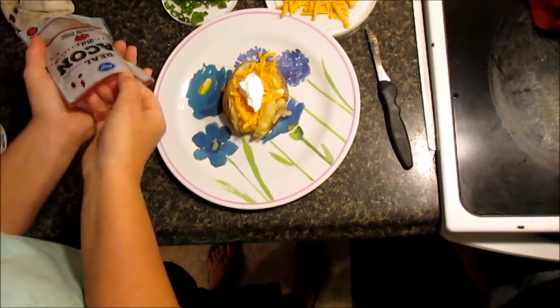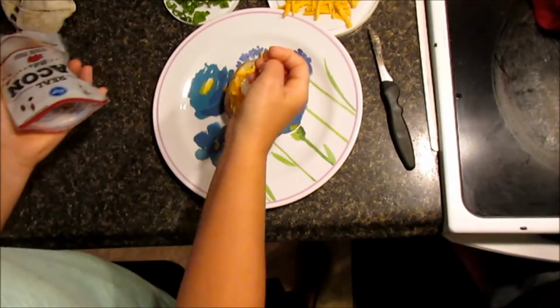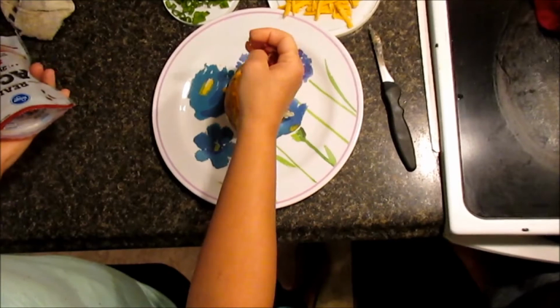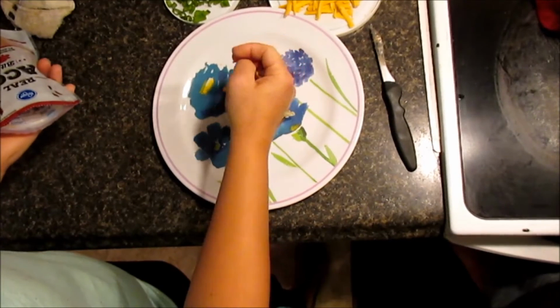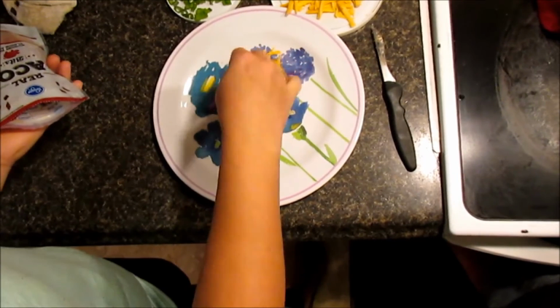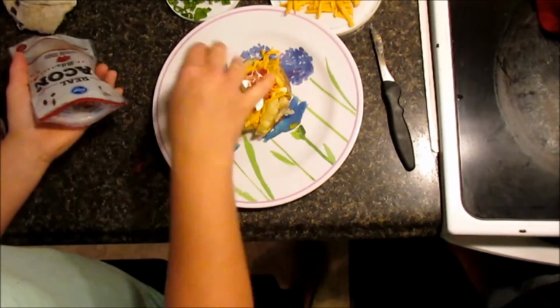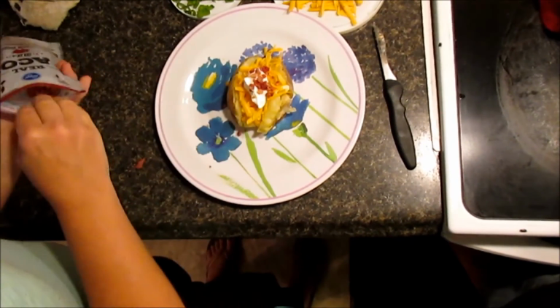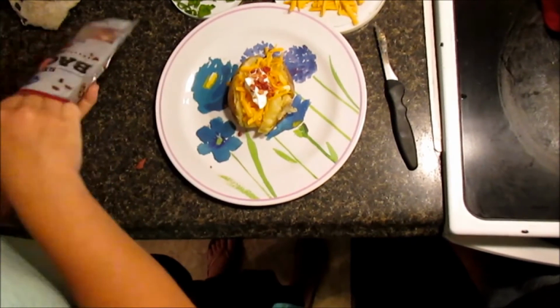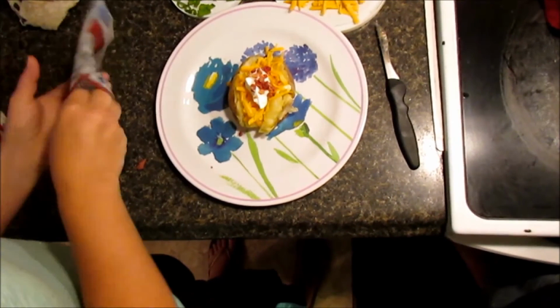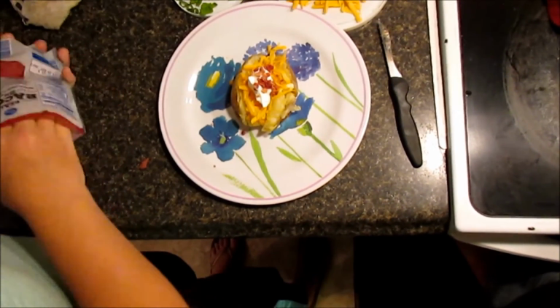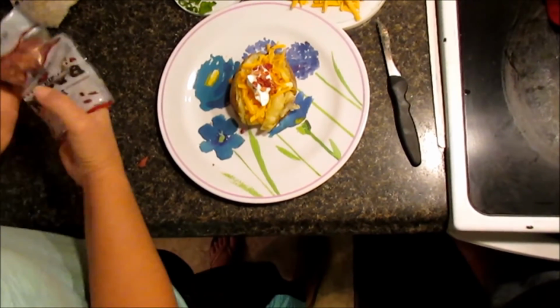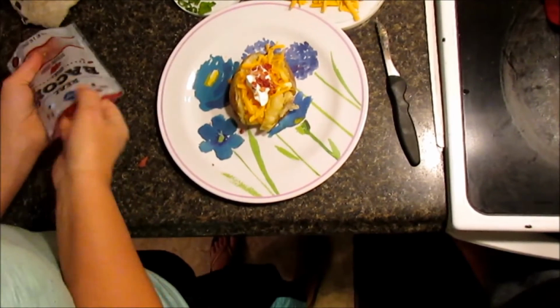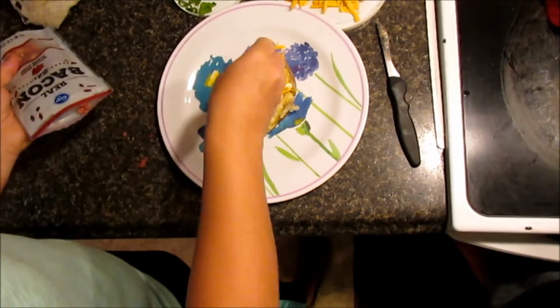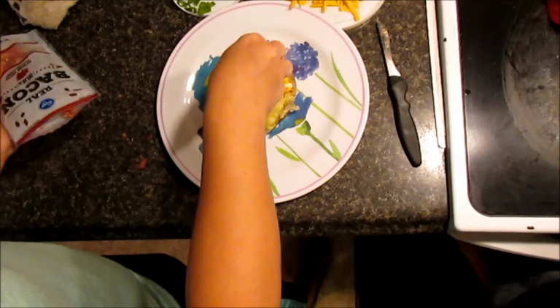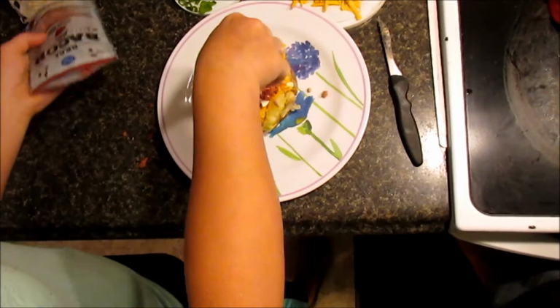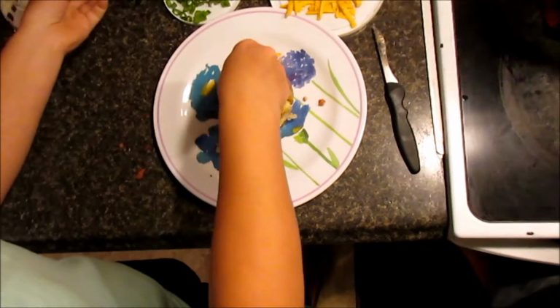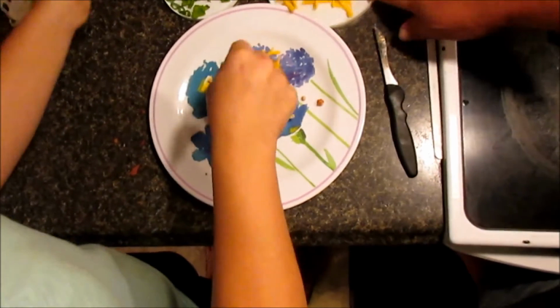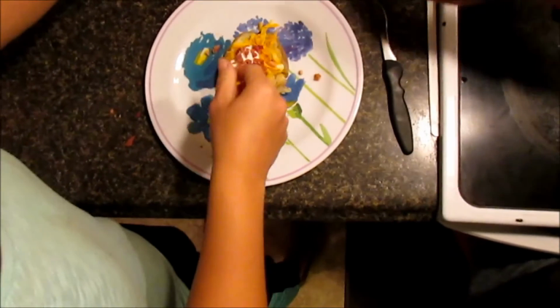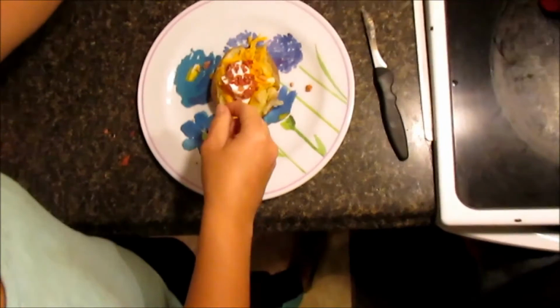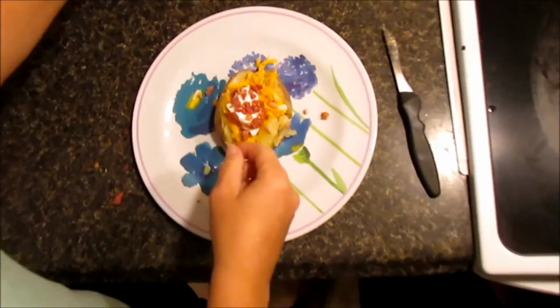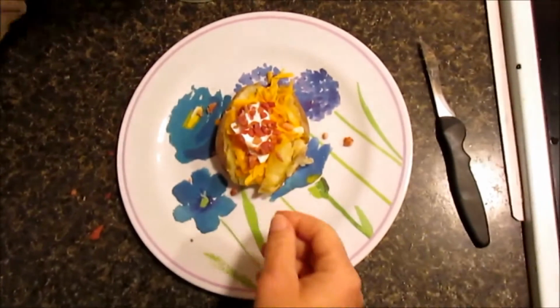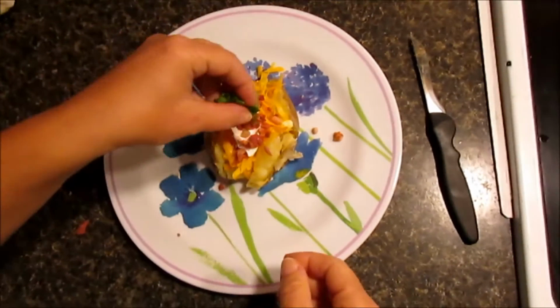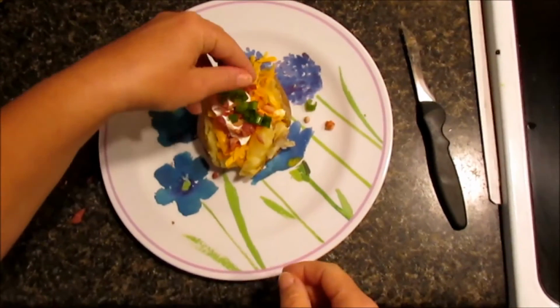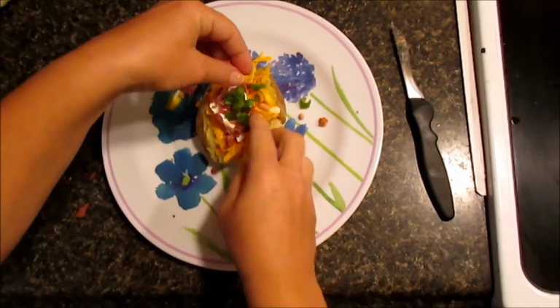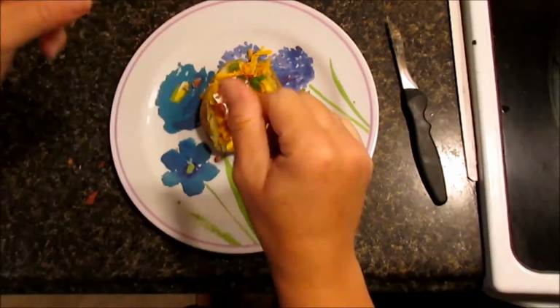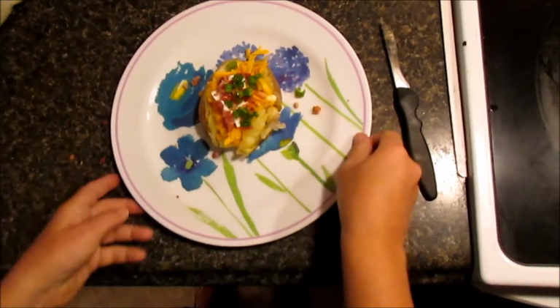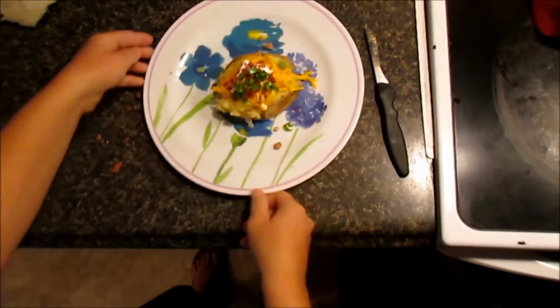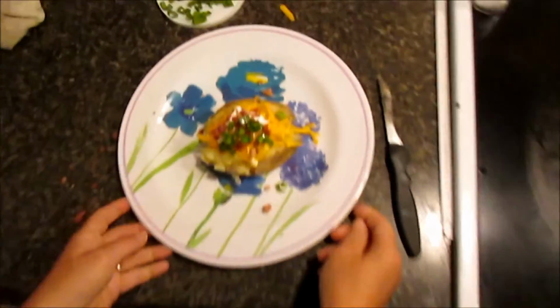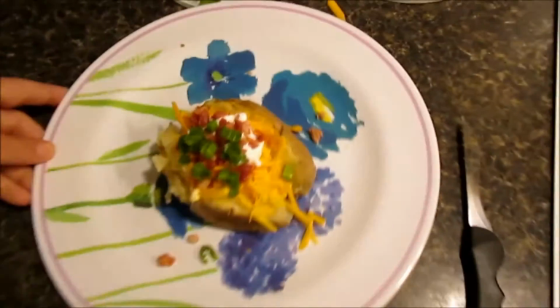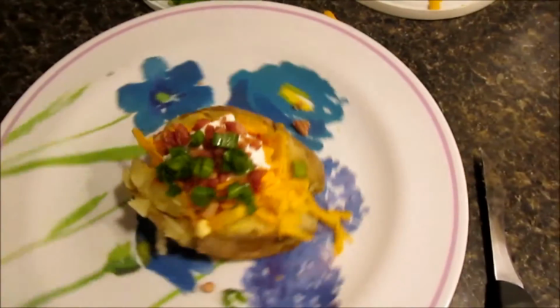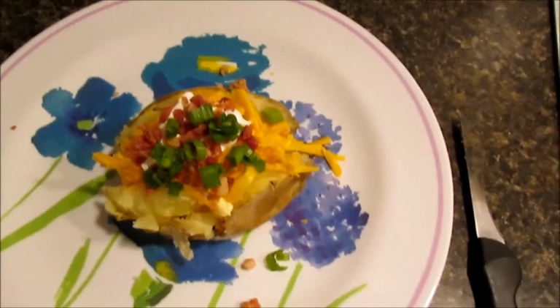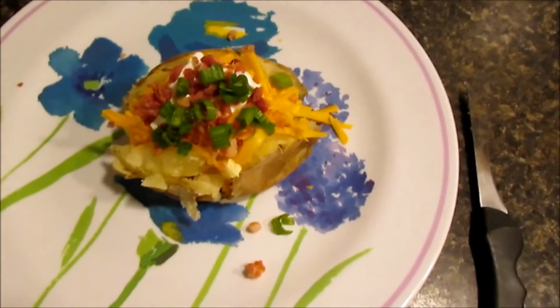Then add some bacon bits, and garnish with some green onion. Look at the beauty, guys — just like in the restaurant!